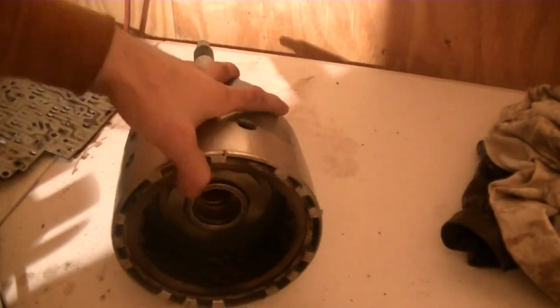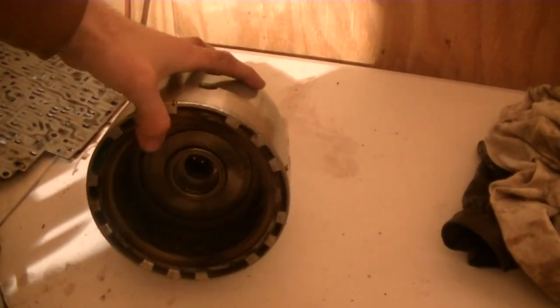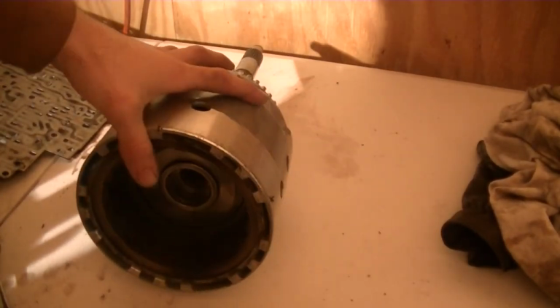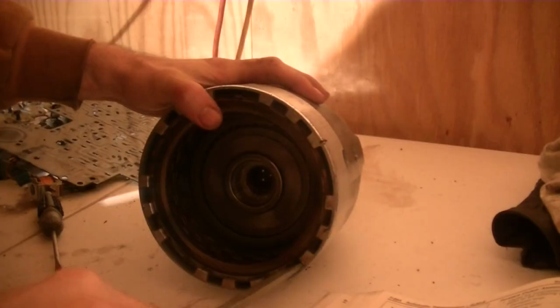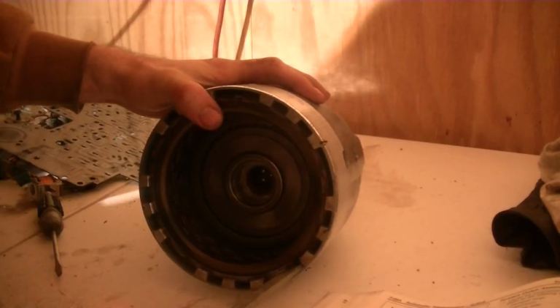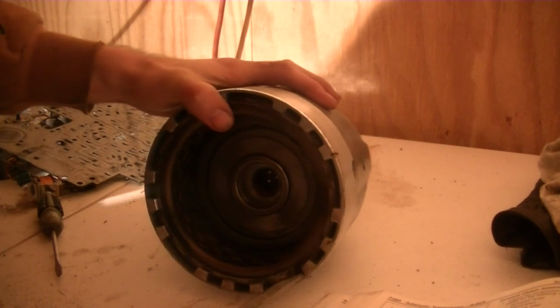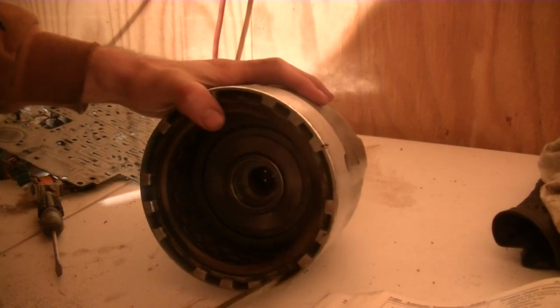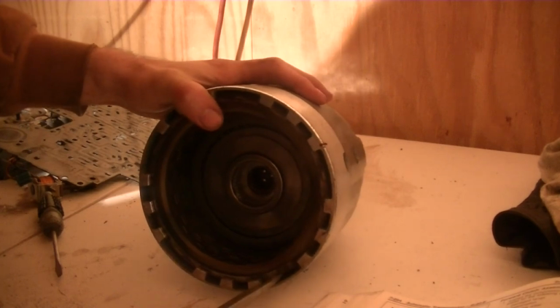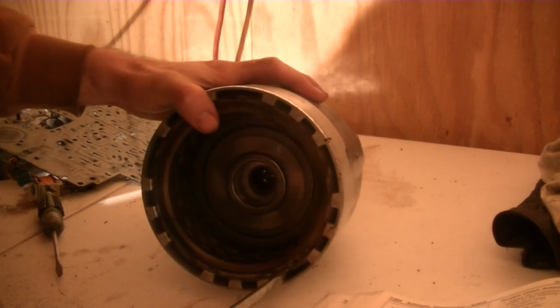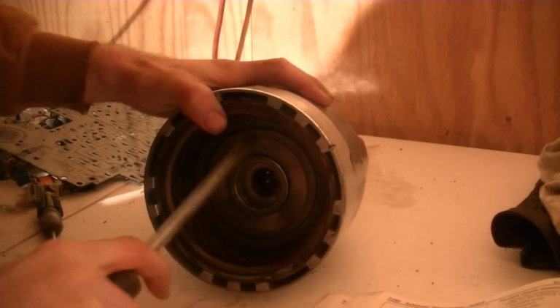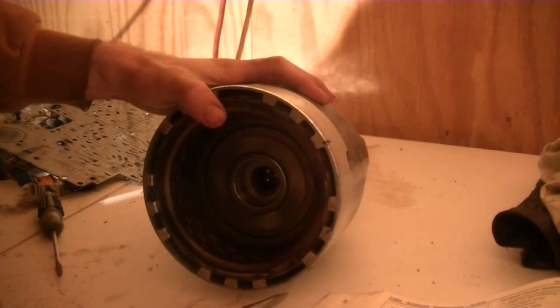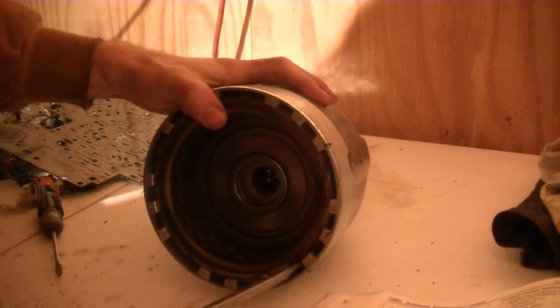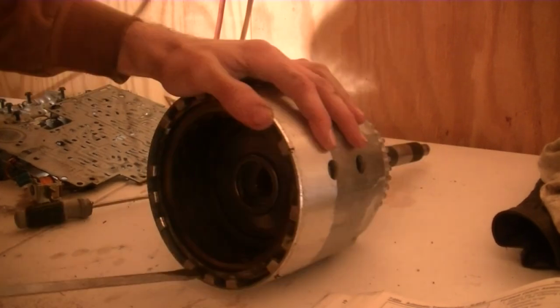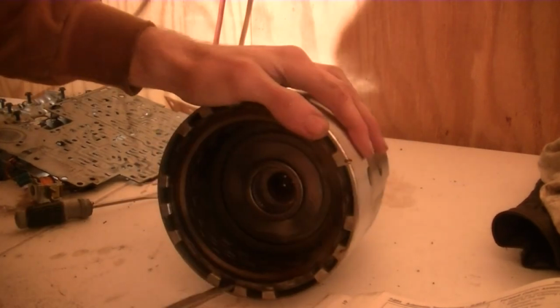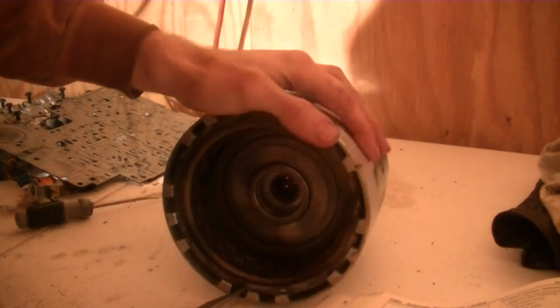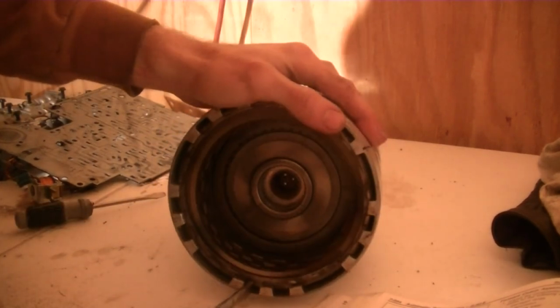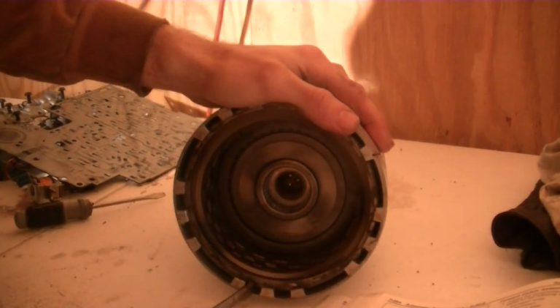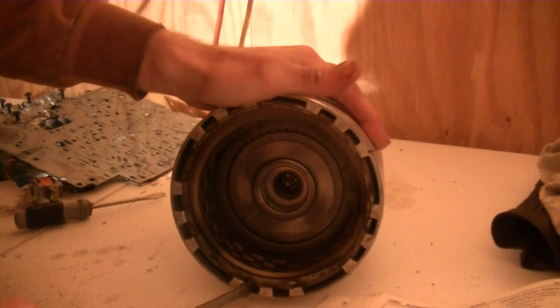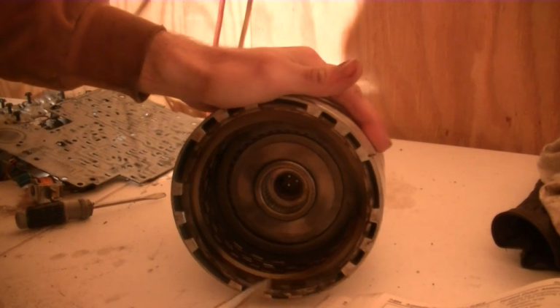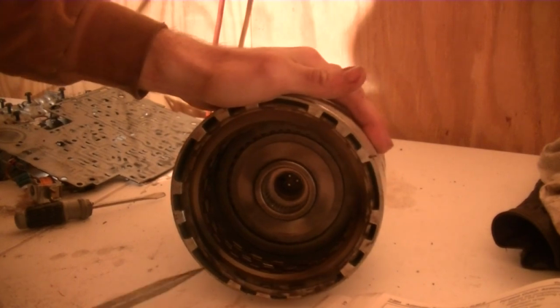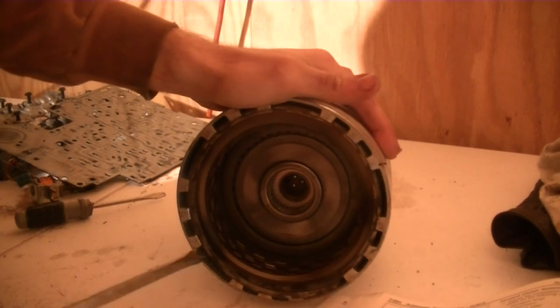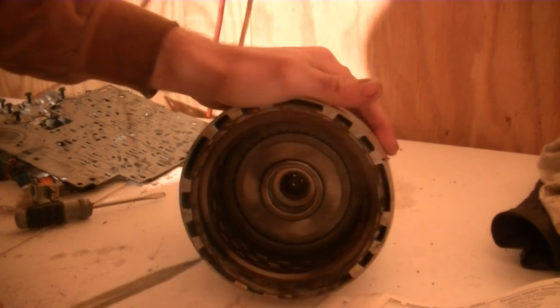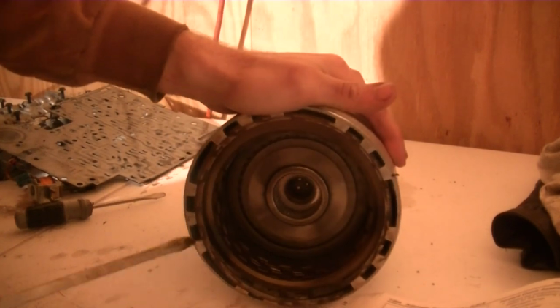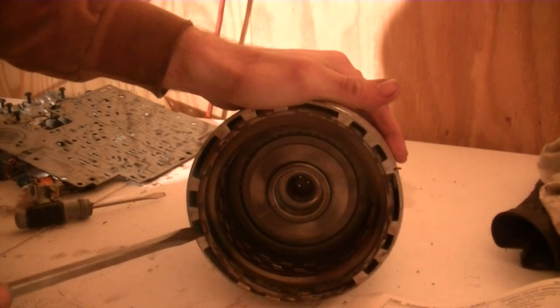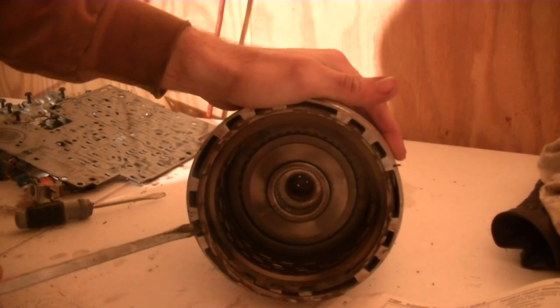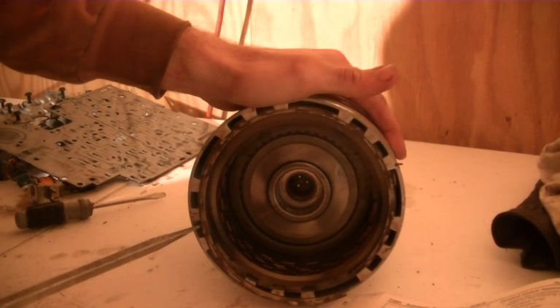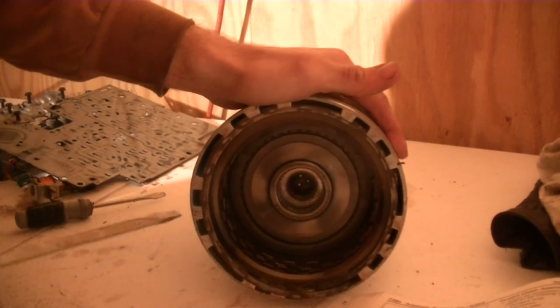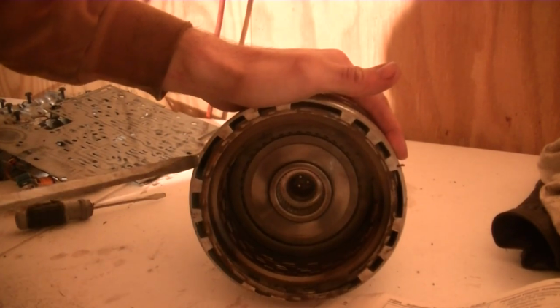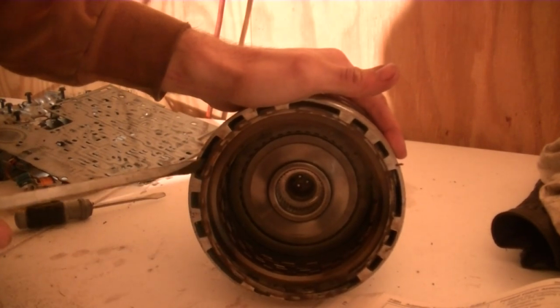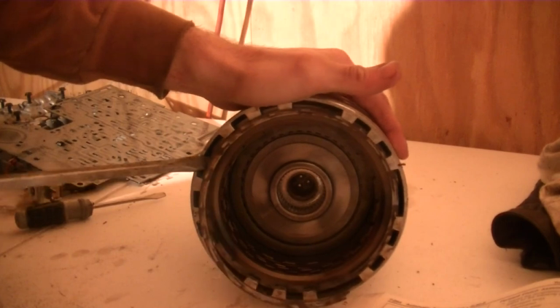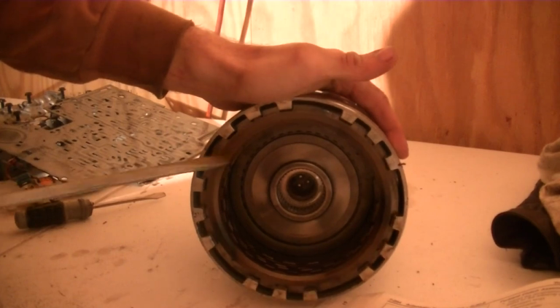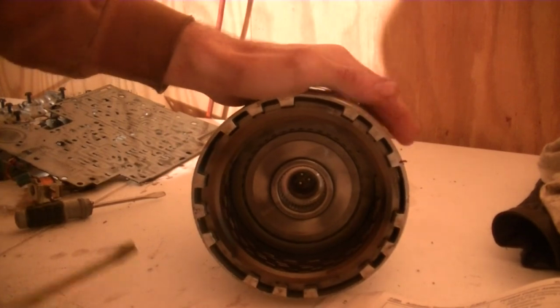This is the input drum assembly. Taking out the snap ring — sometimes snap rings are annoying to take out; just get a screwdriver behind them and pry them out. This snap ring actually has burn marks all over it.